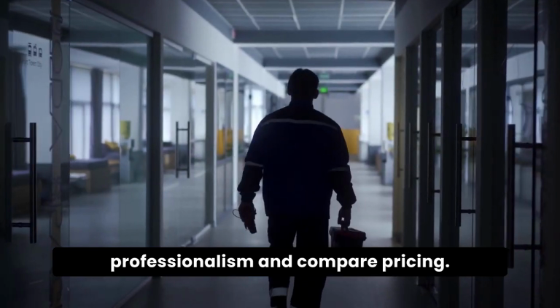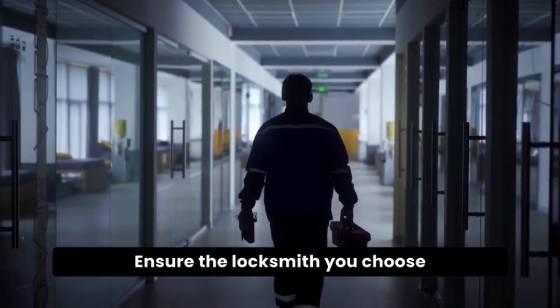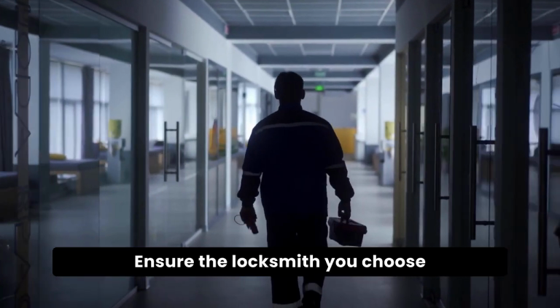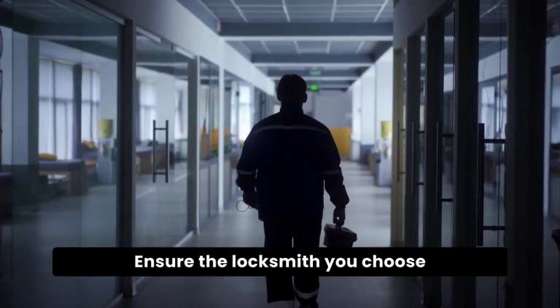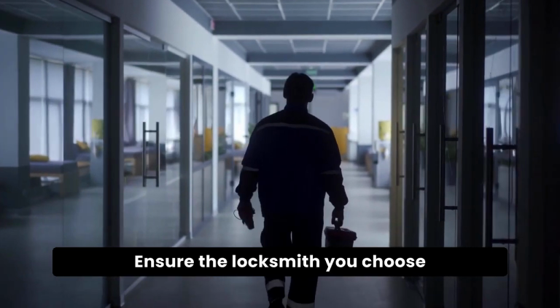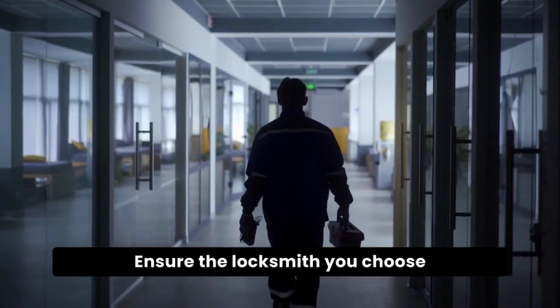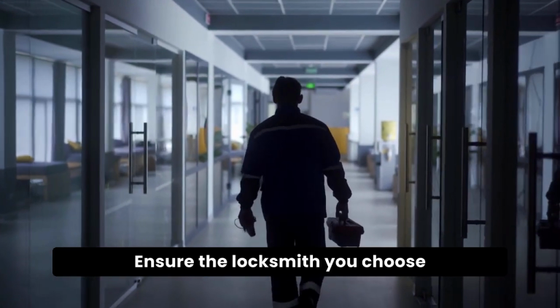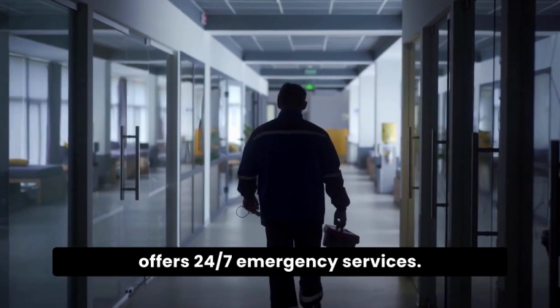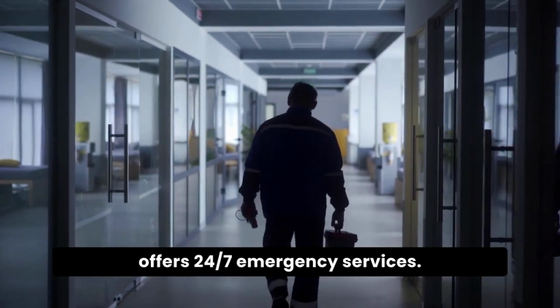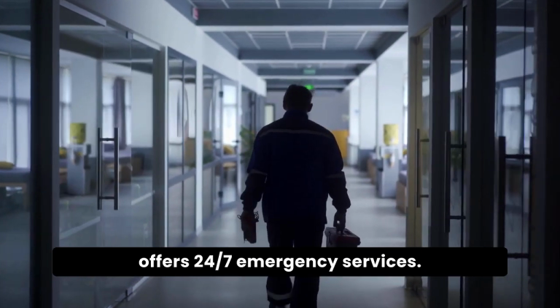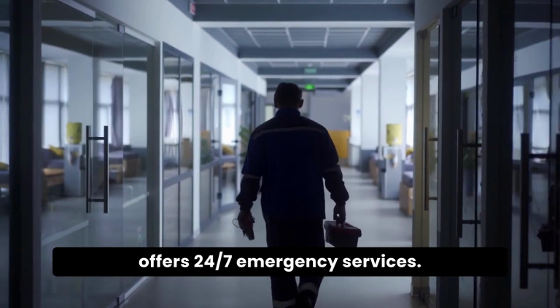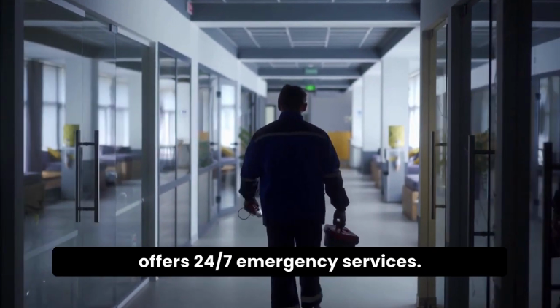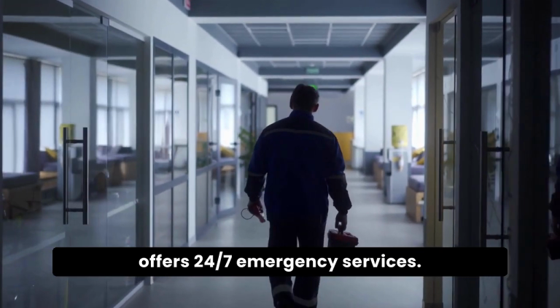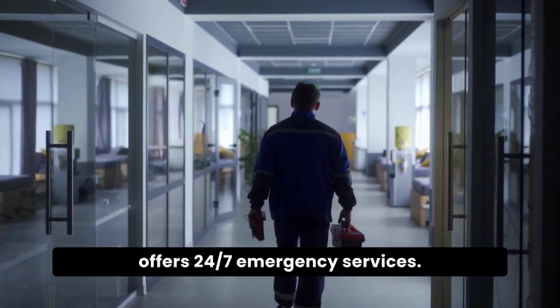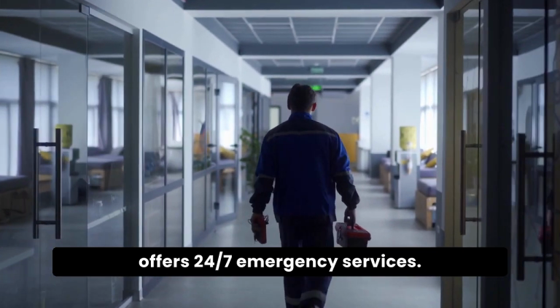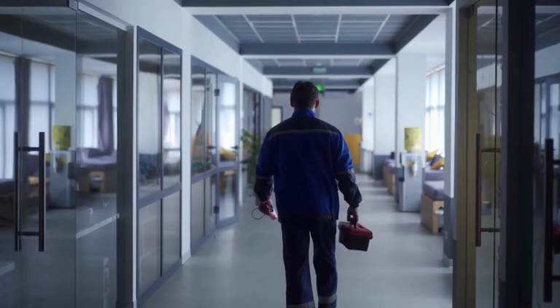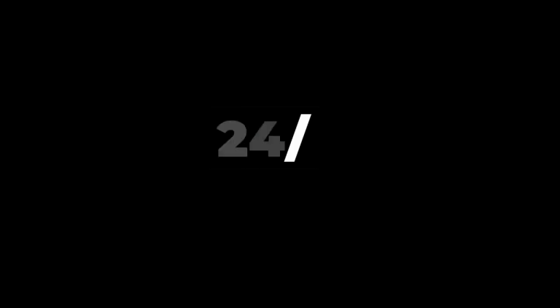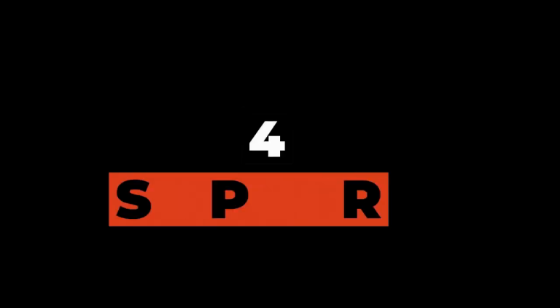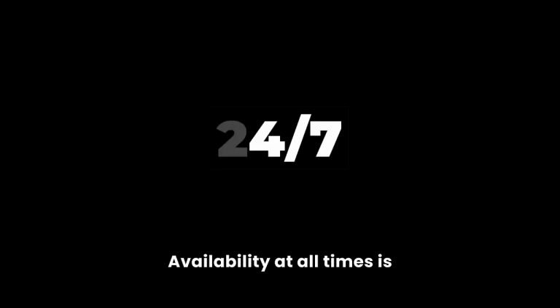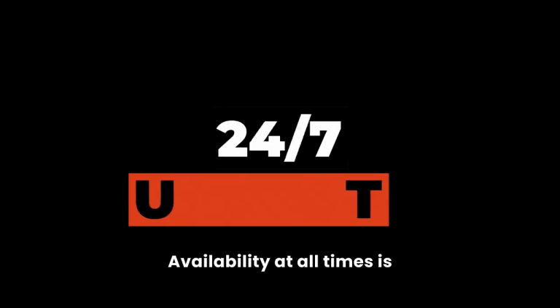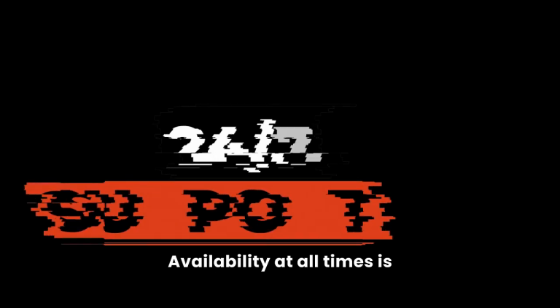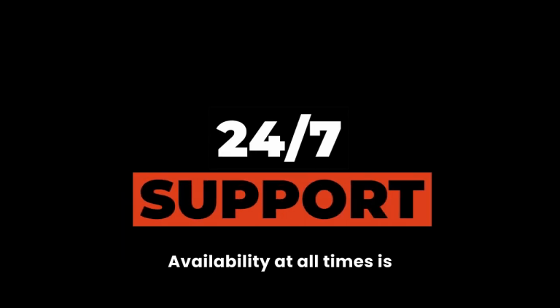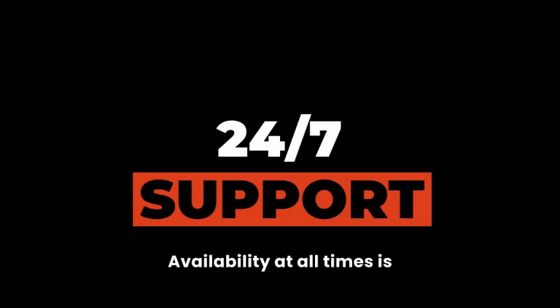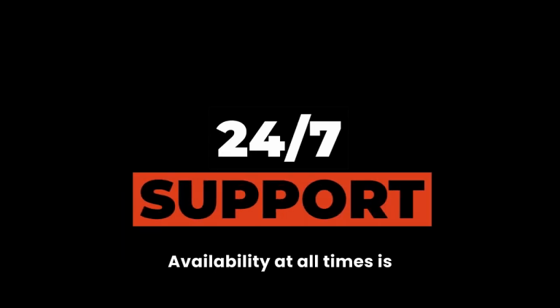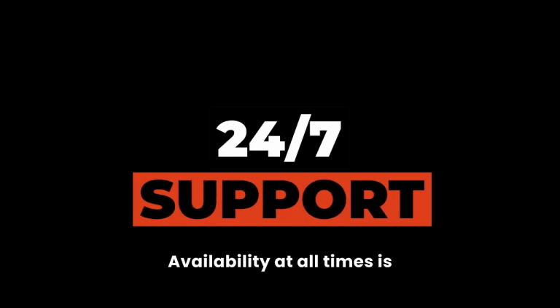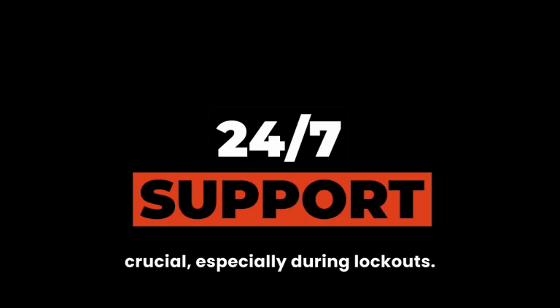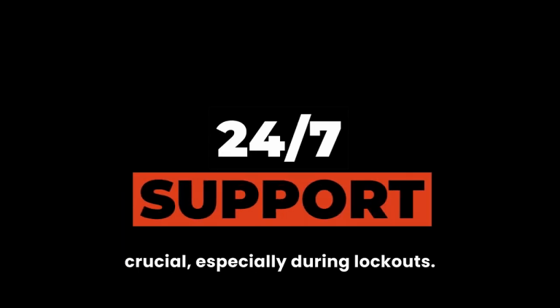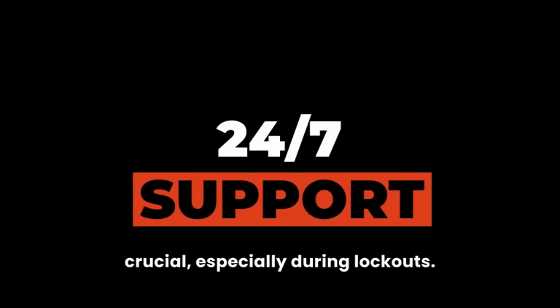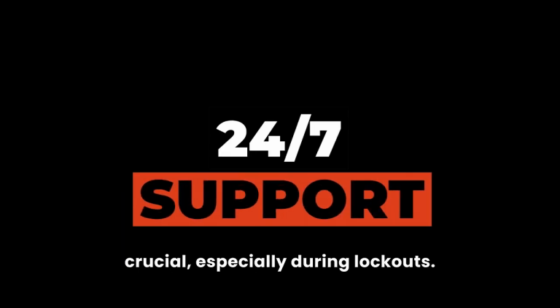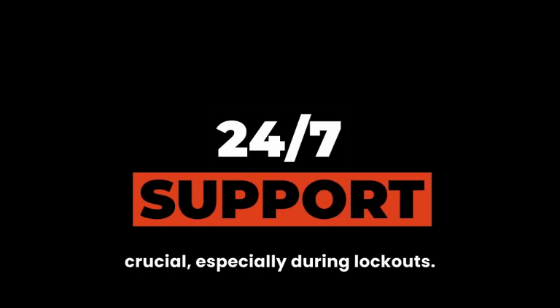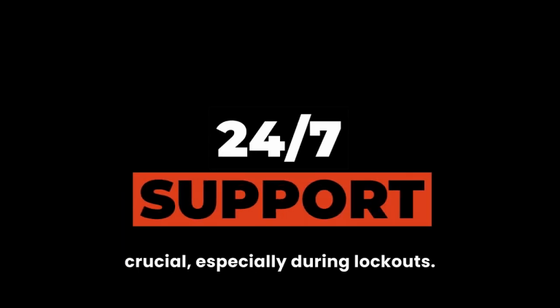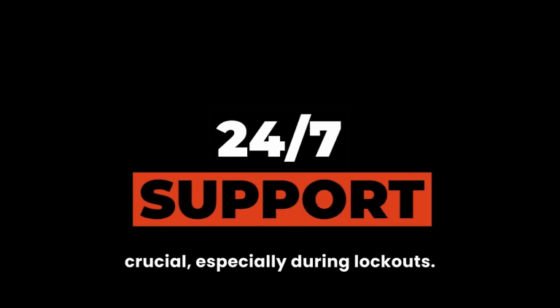Ensure the locksmith you choose offers 24-7 emergency services. Availability at all times is crucial, especially during lockouts.